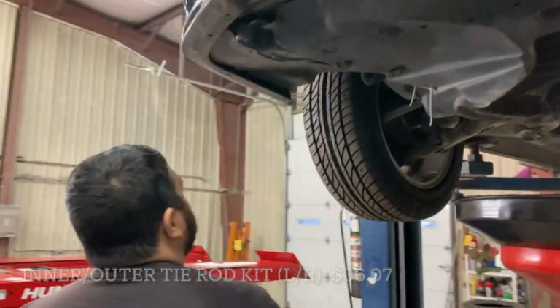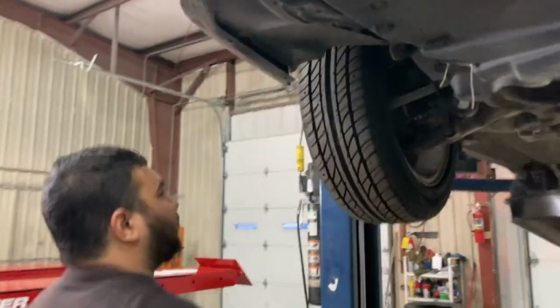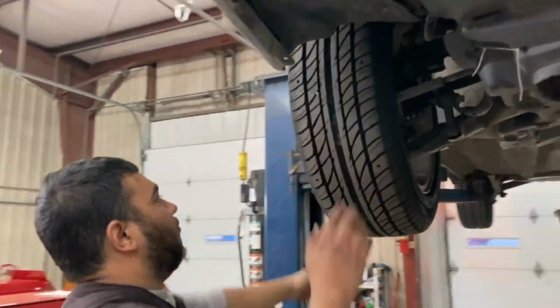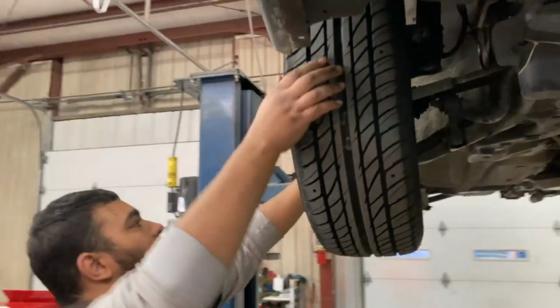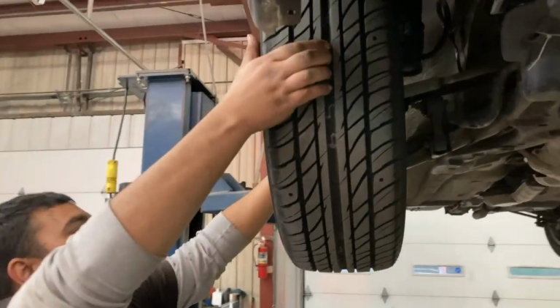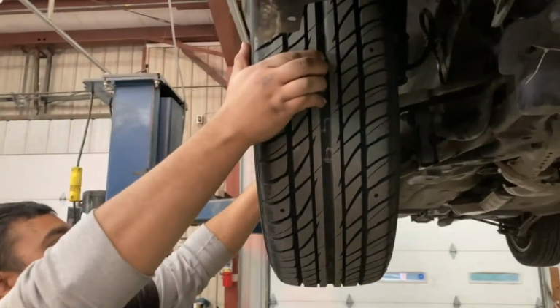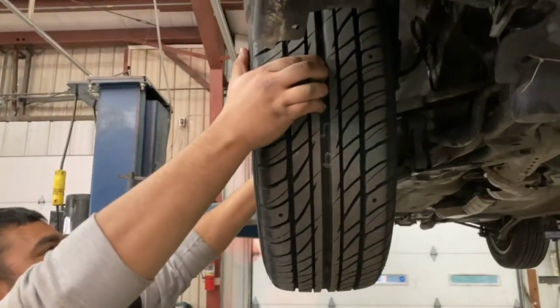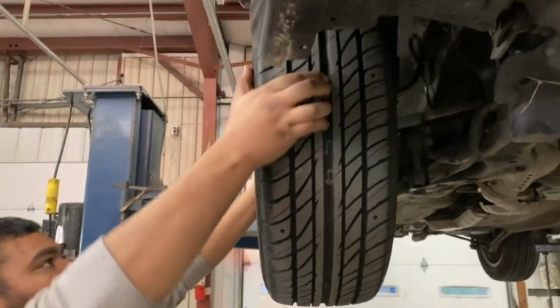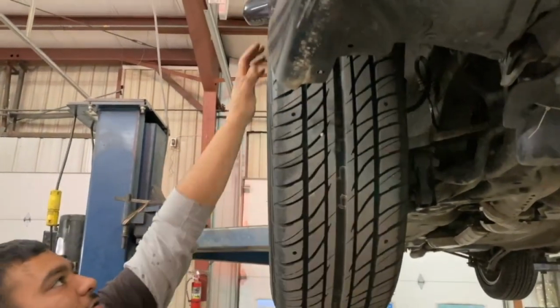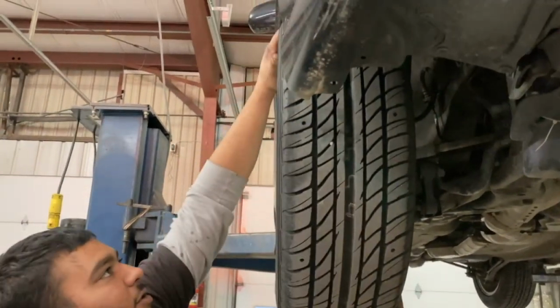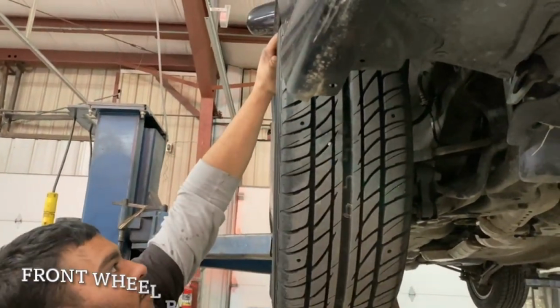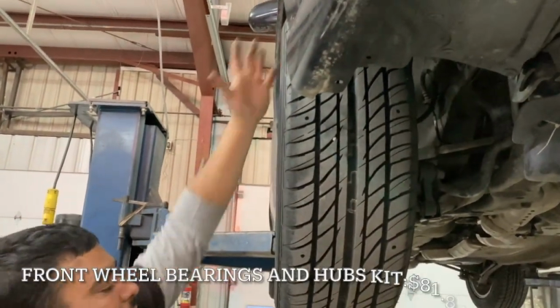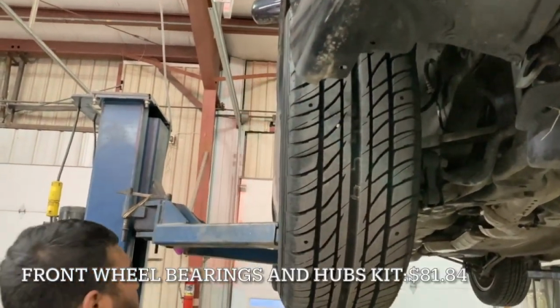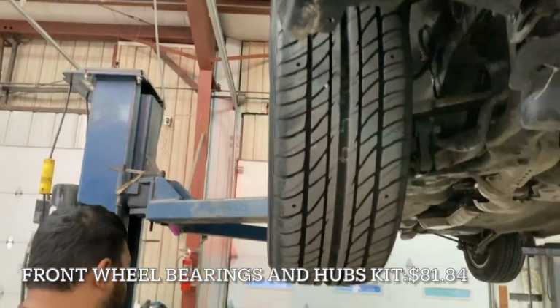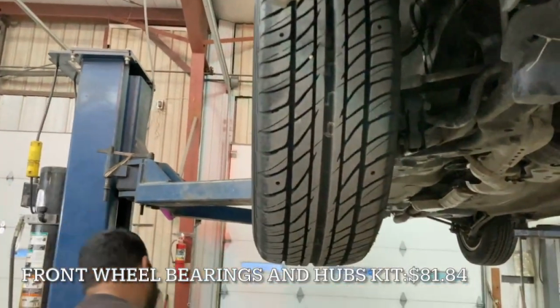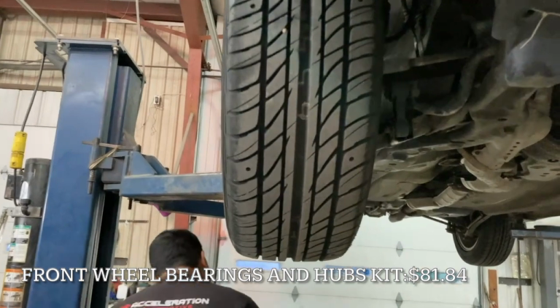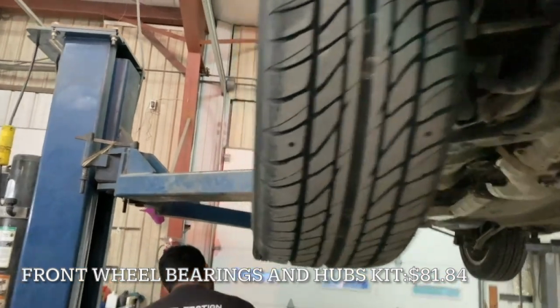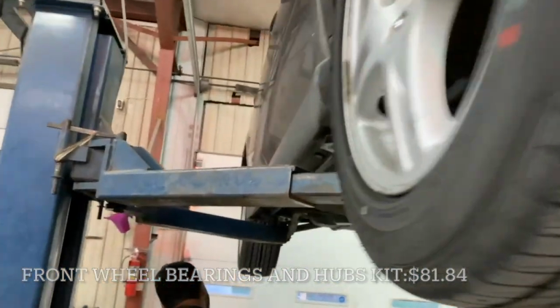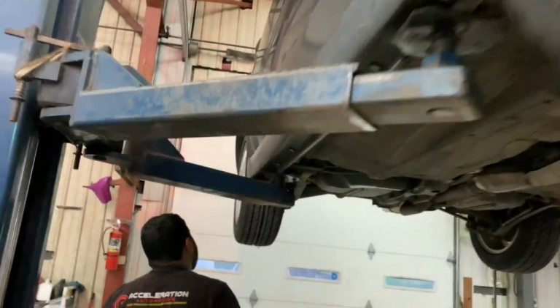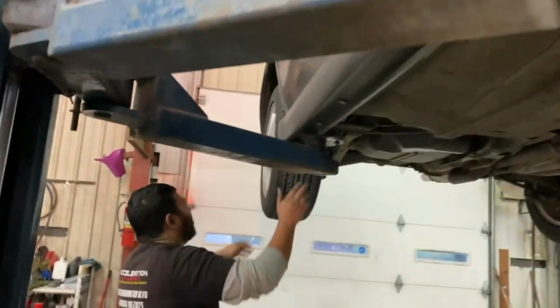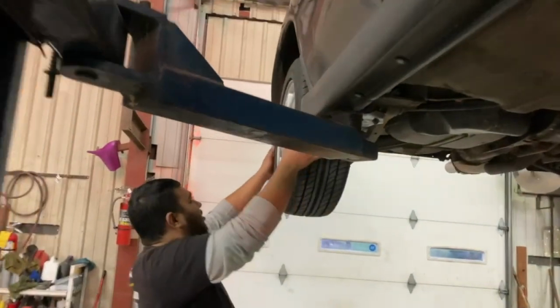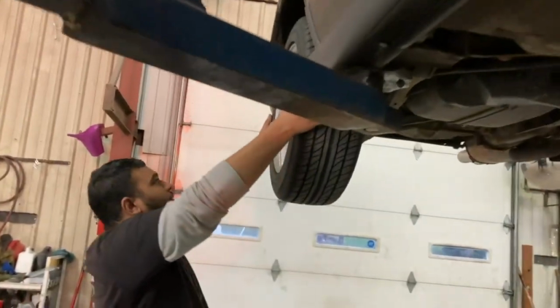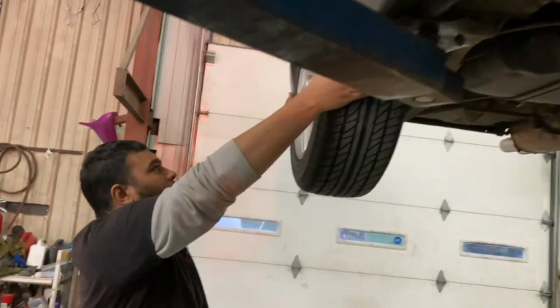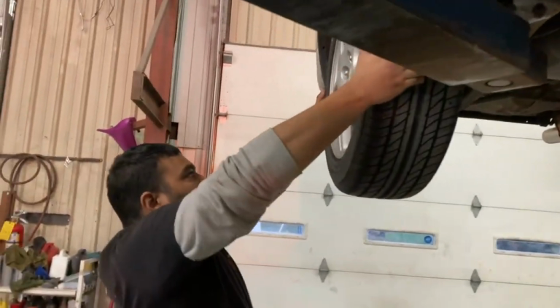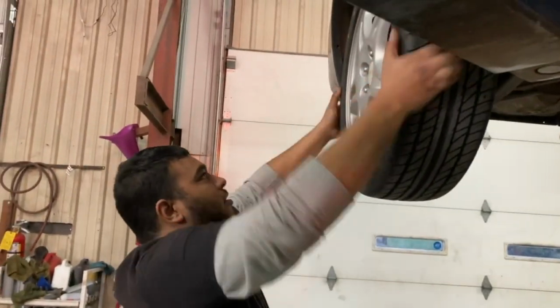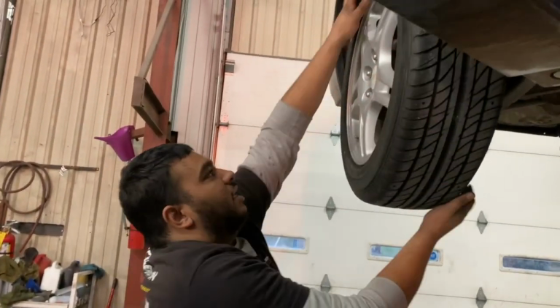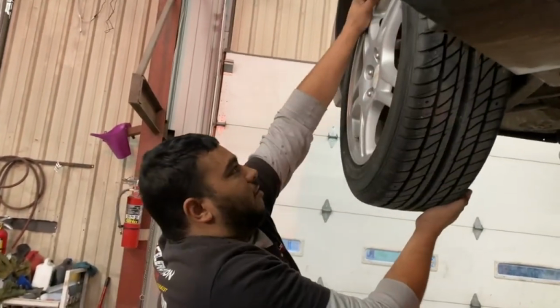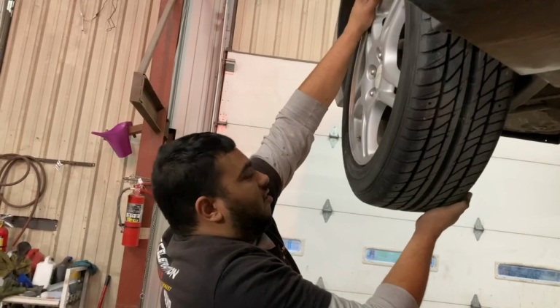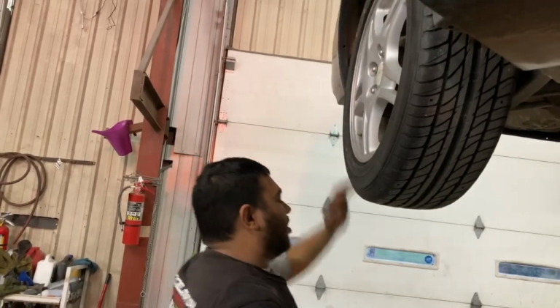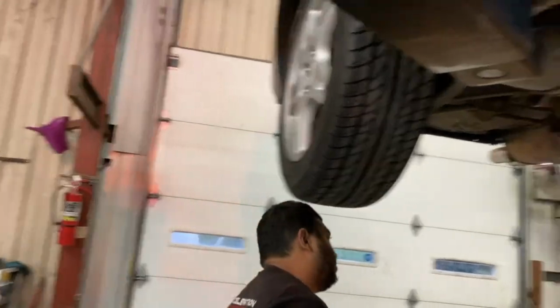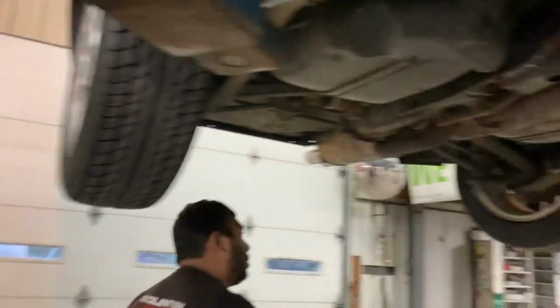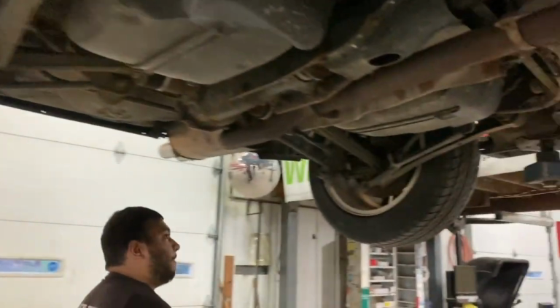How's this side holding up? Should I replace both at the same time just to be safe? Yeah, it's good to do it at the same time.